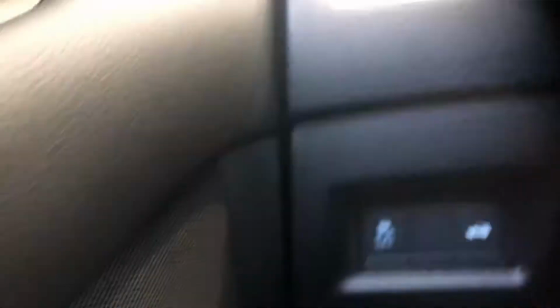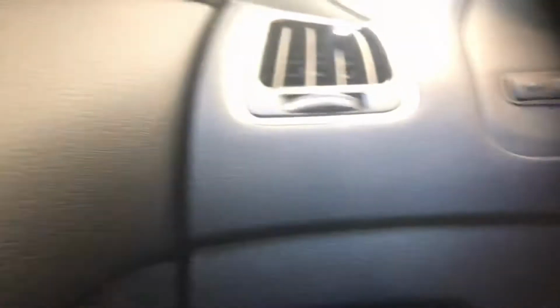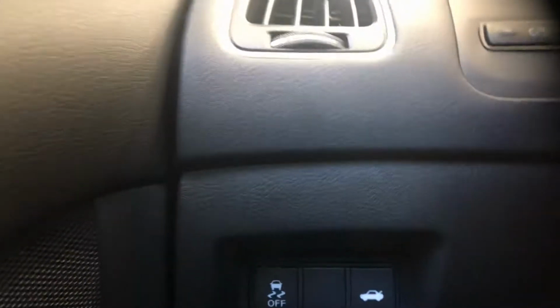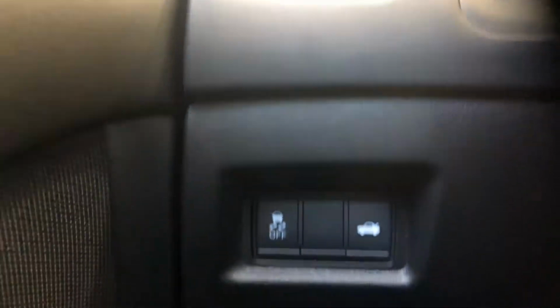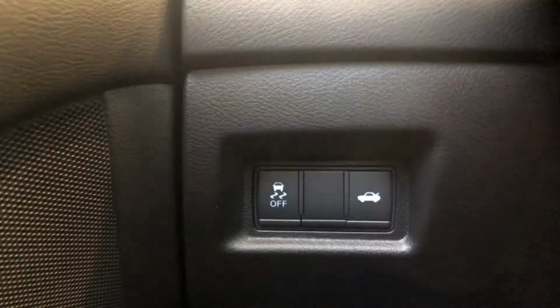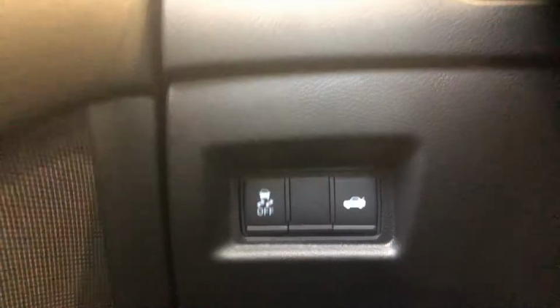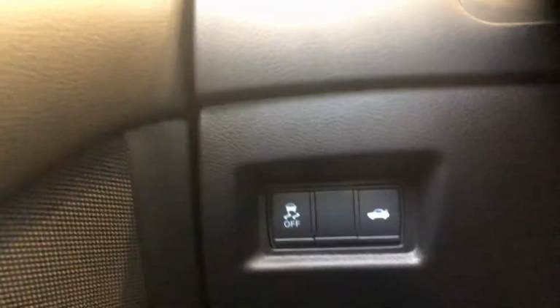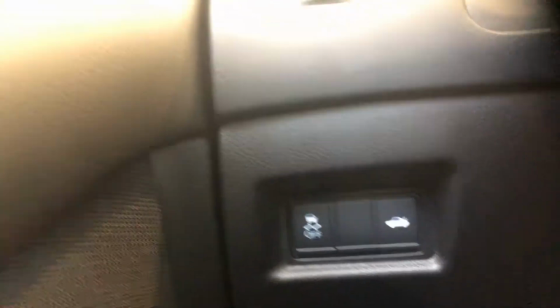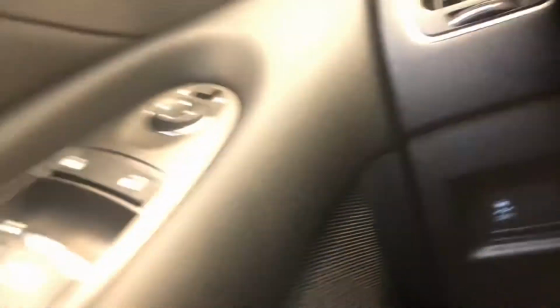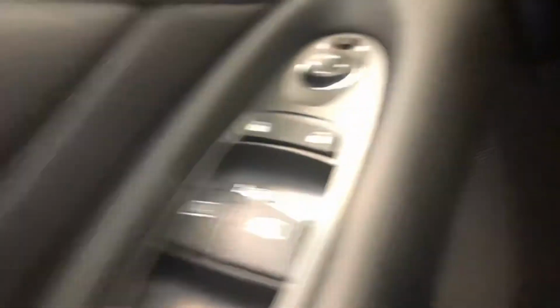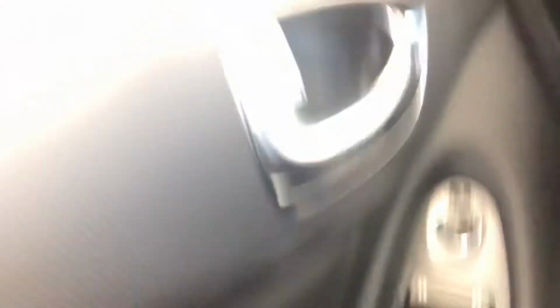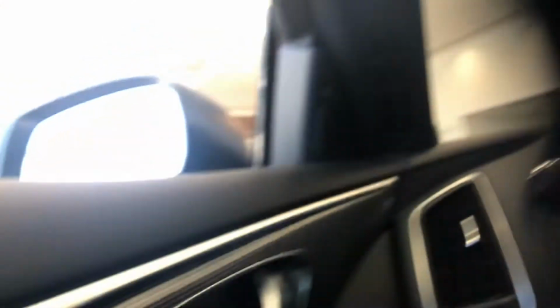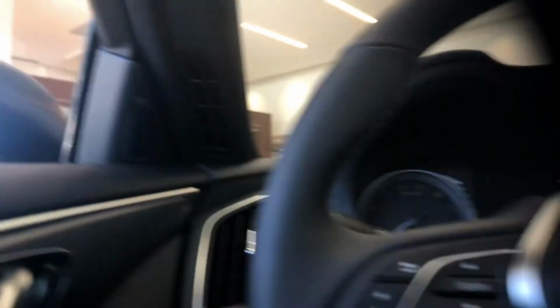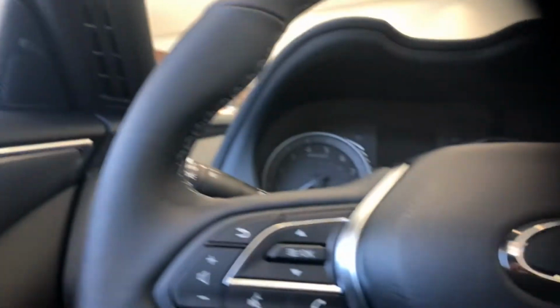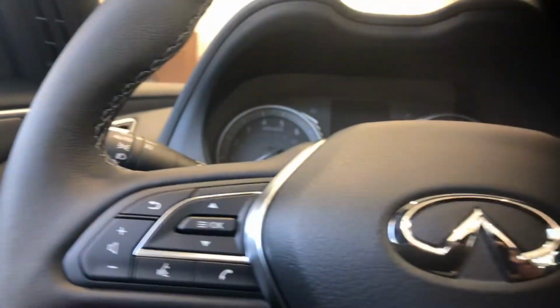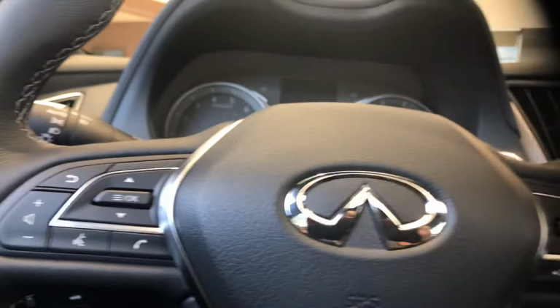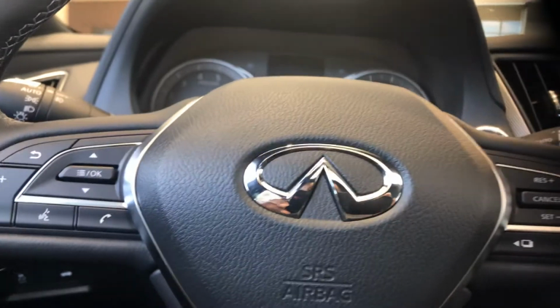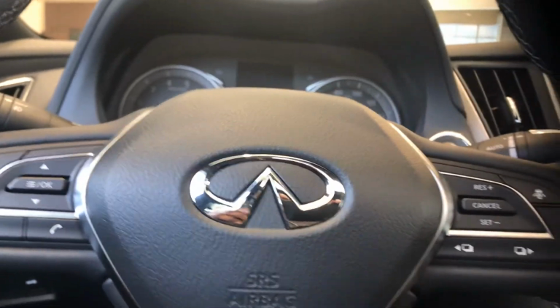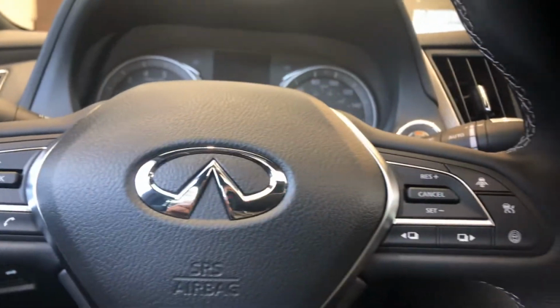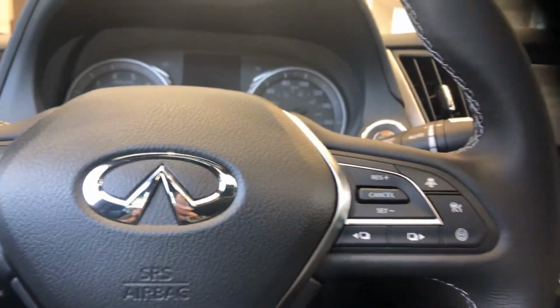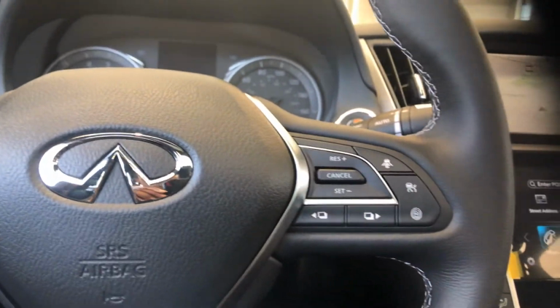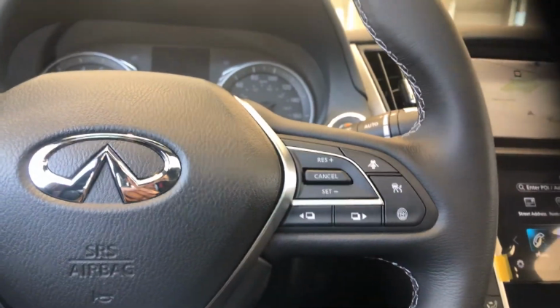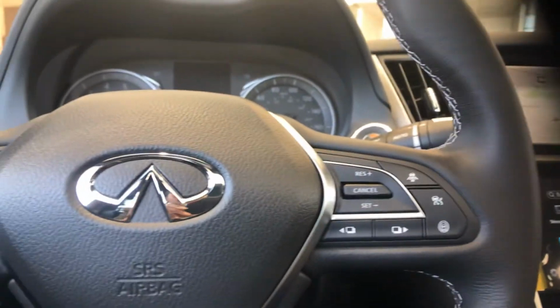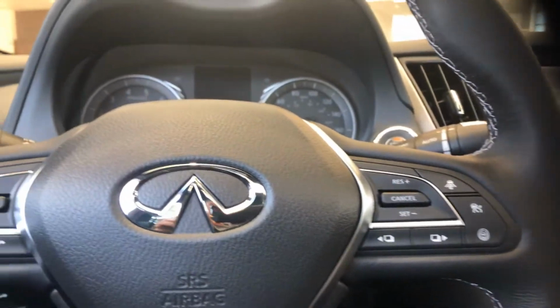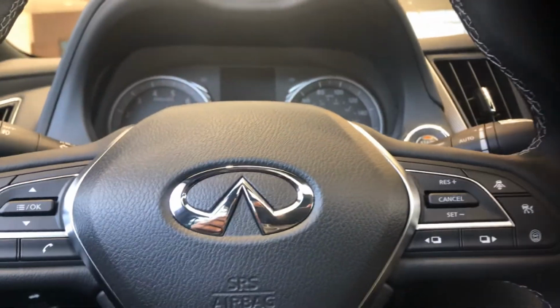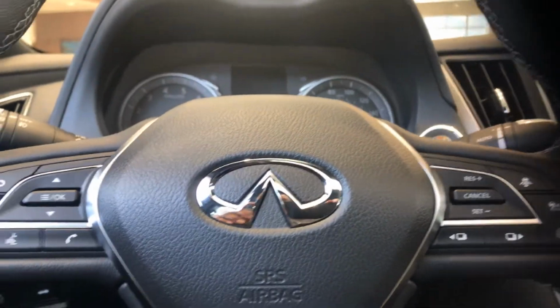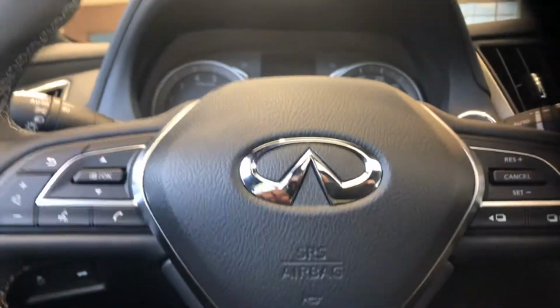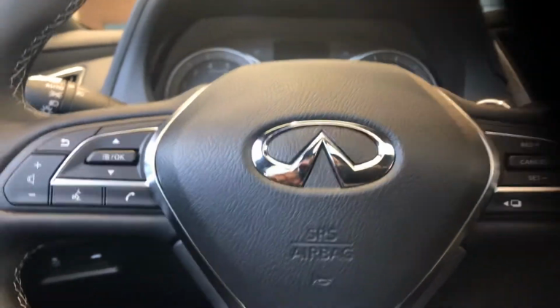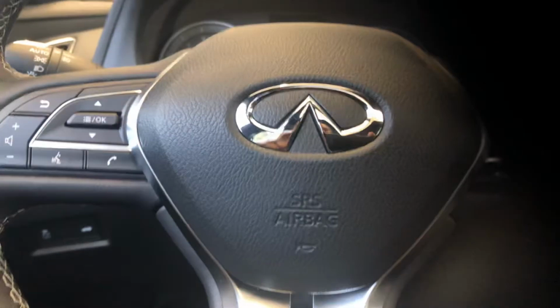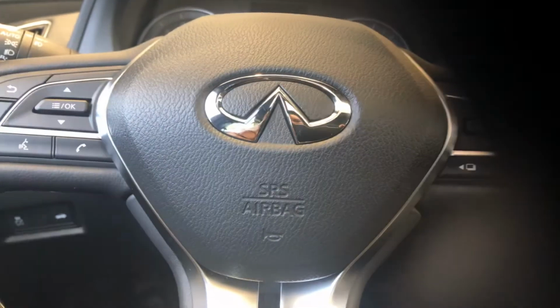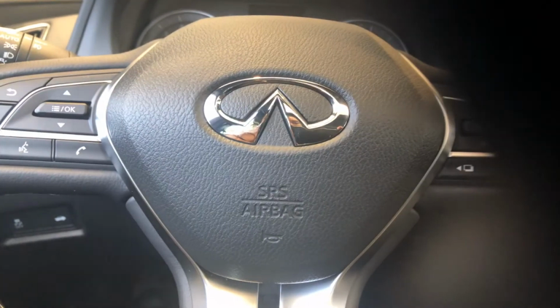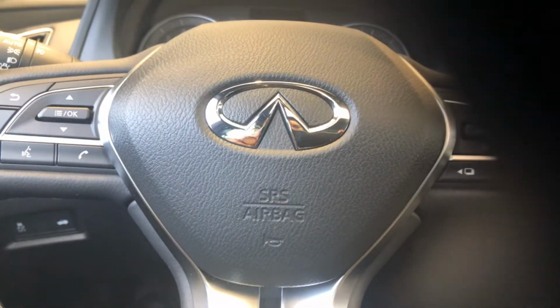I'm going to show you a little bit of everything, and that's a quick tour of the 2020 Q50 30 Edition.